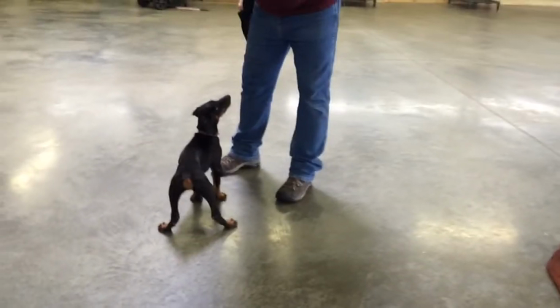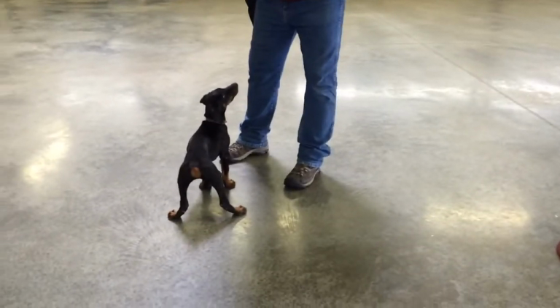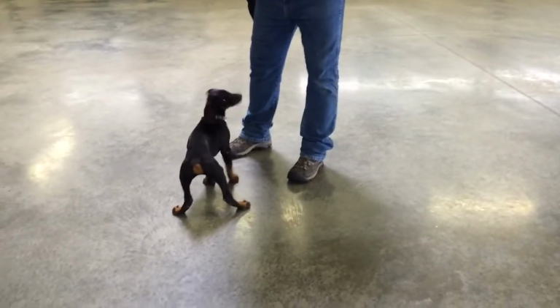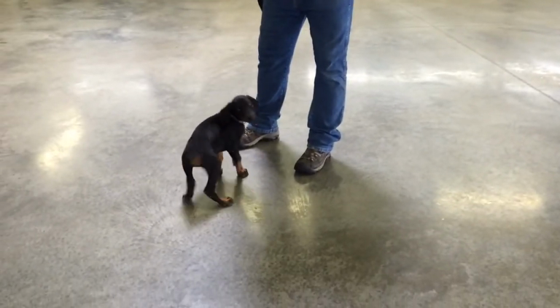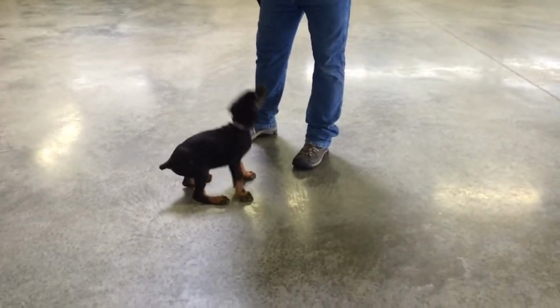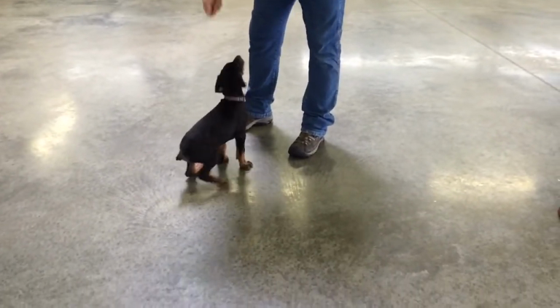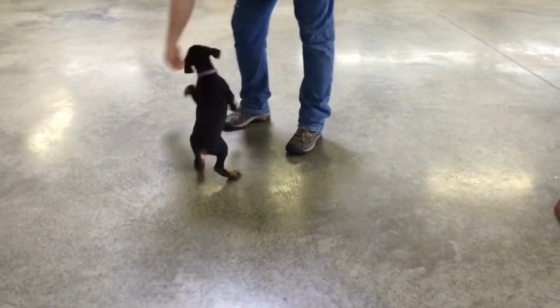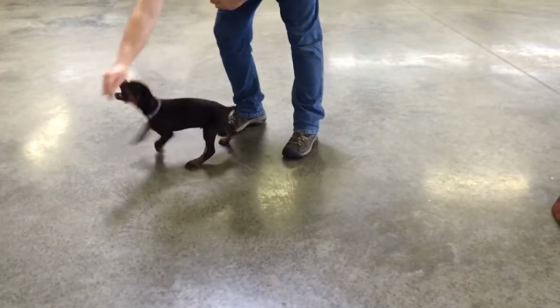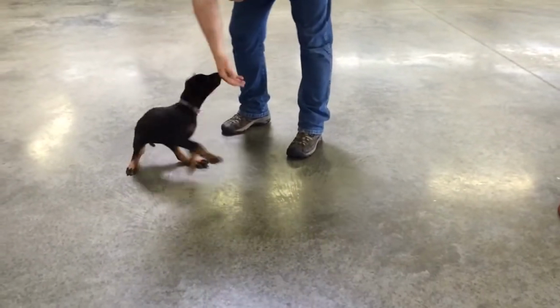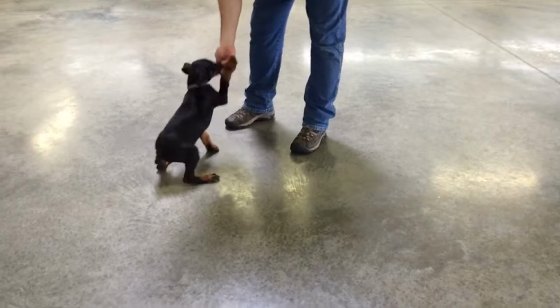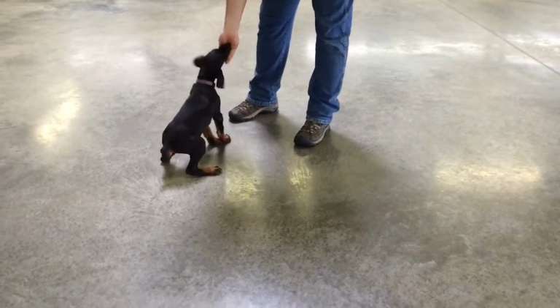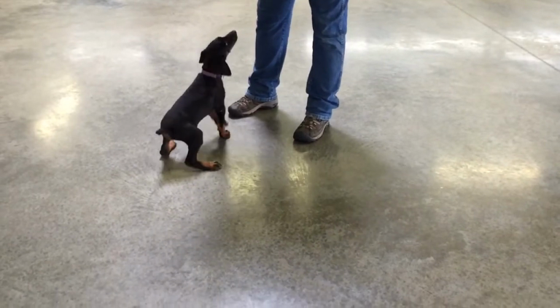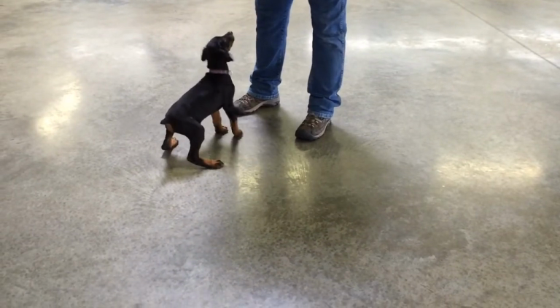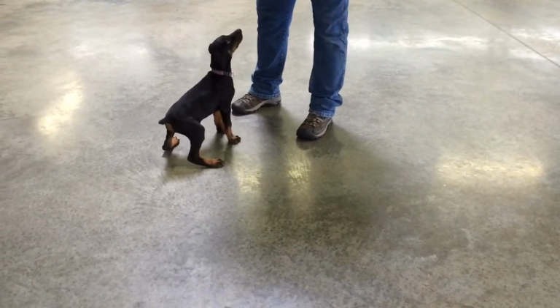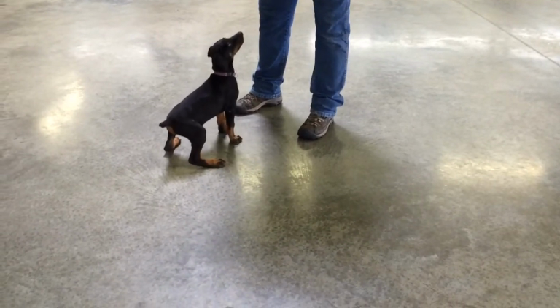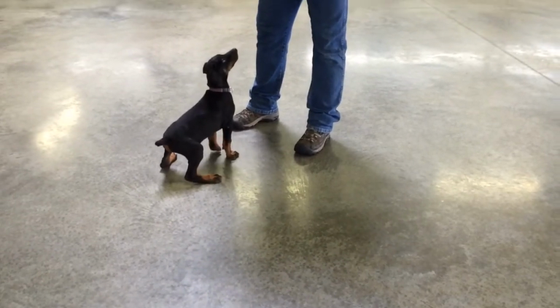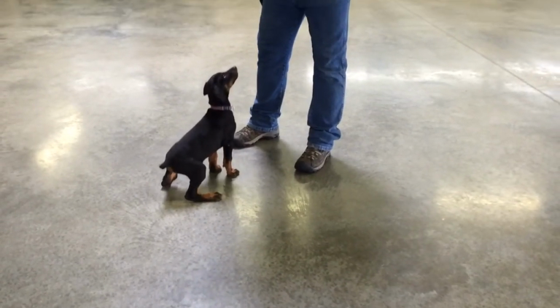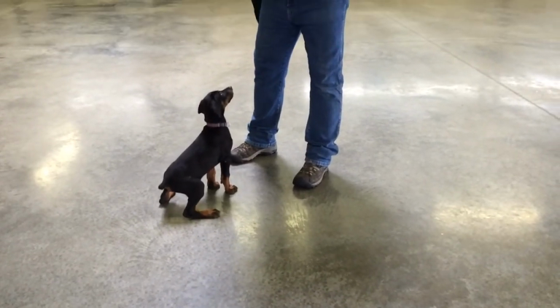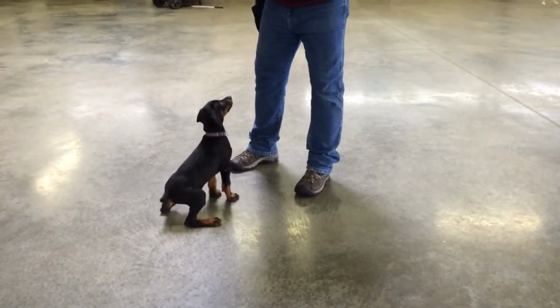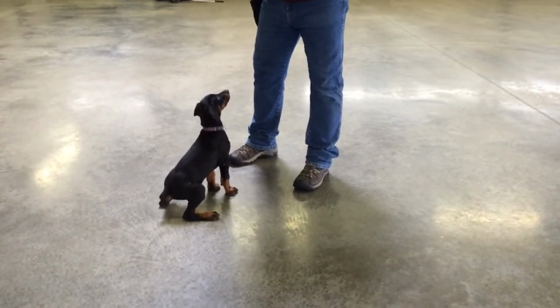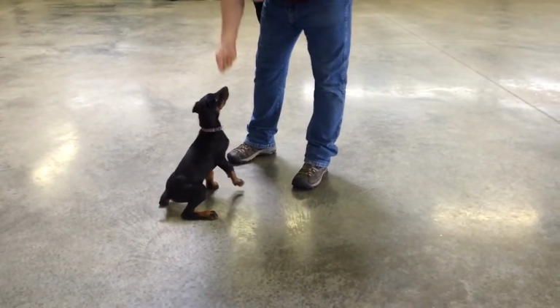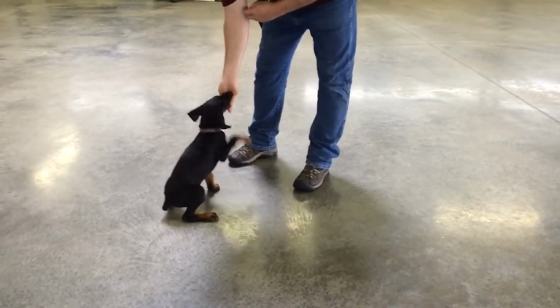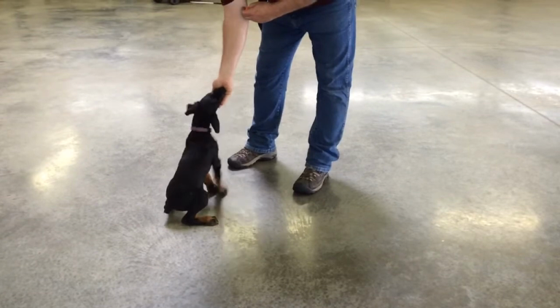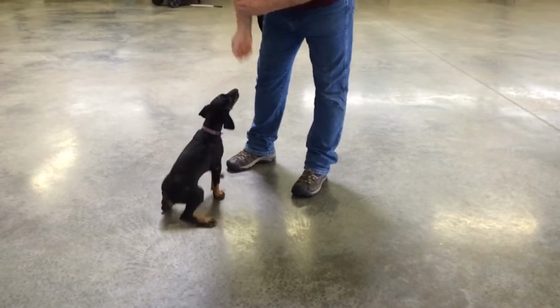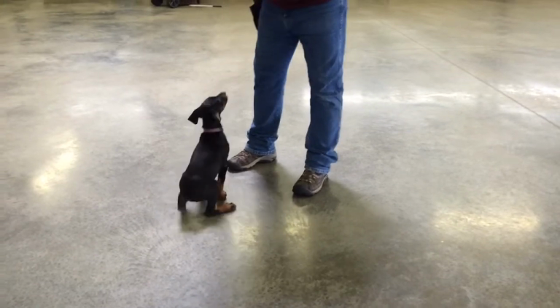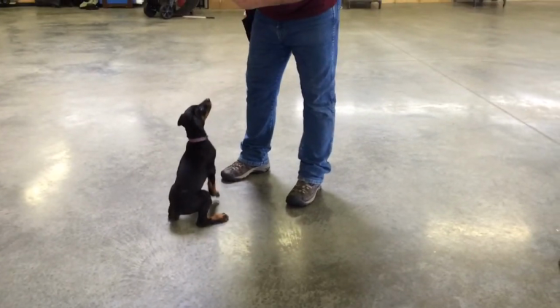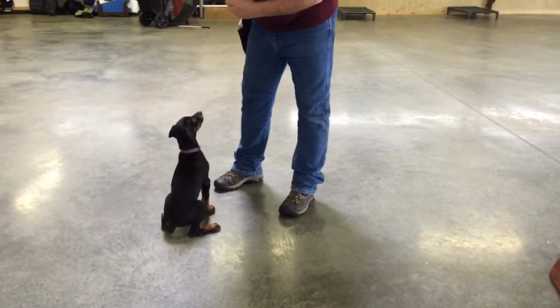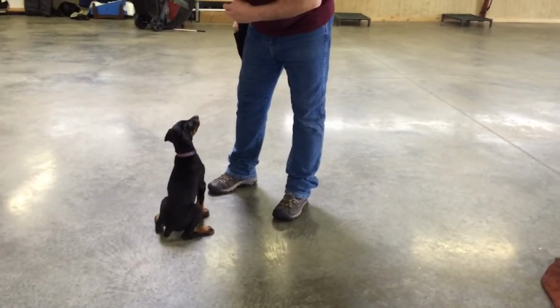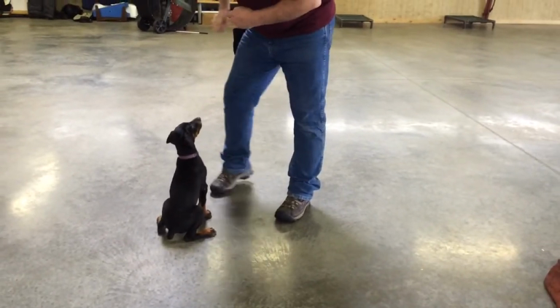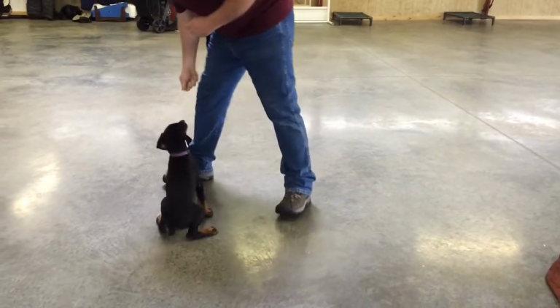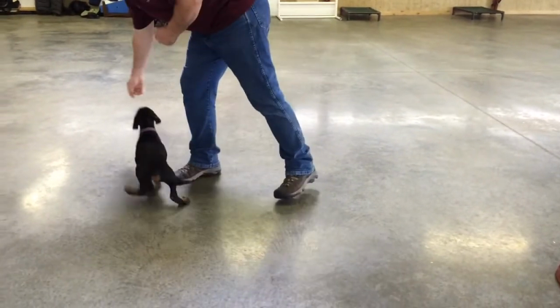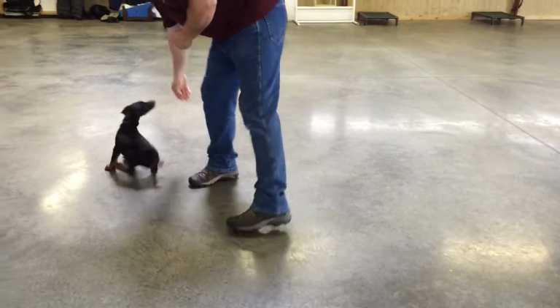Look at that focus. At eight weeks we haven't had a lot of training, but we've had a ton of socialization — riding, crating, tying out, being around other dogs and people.